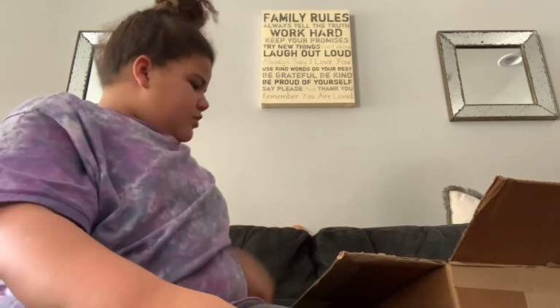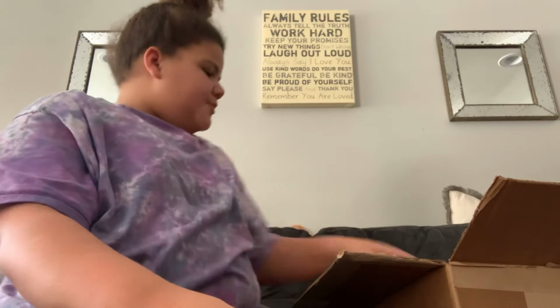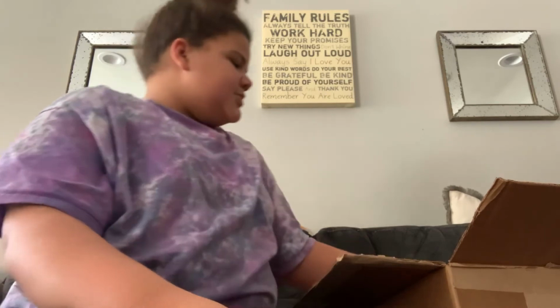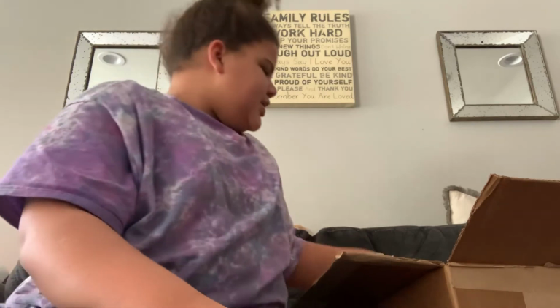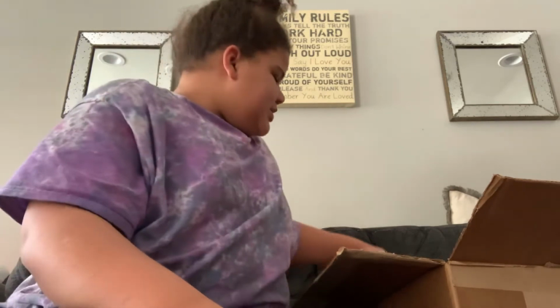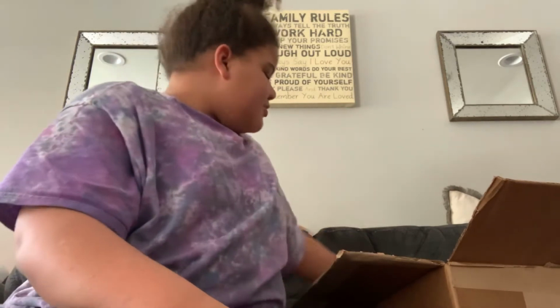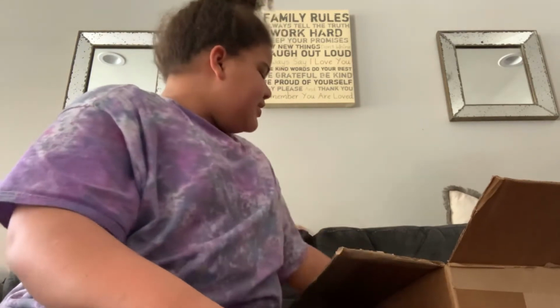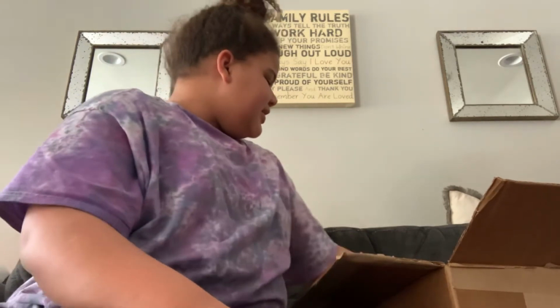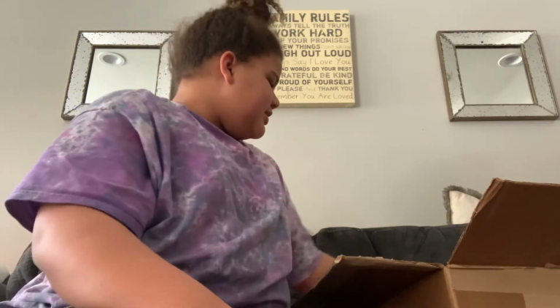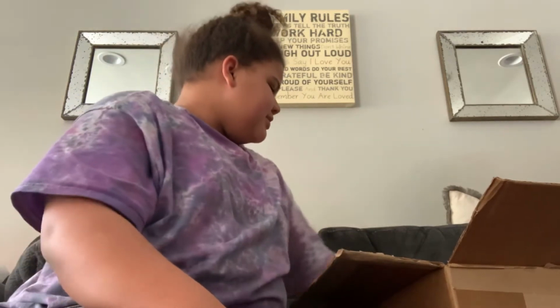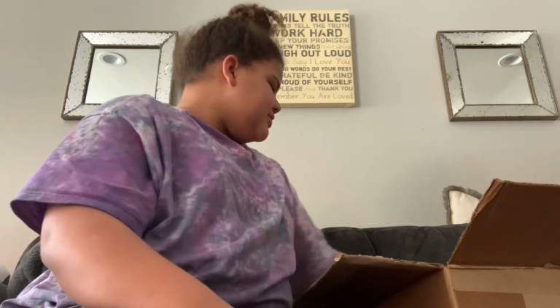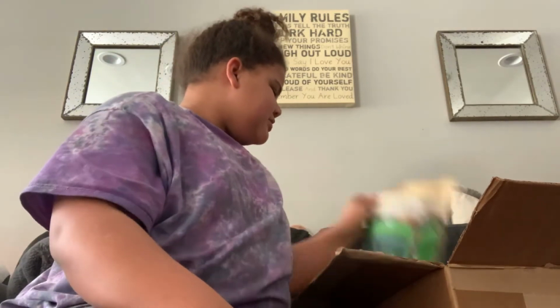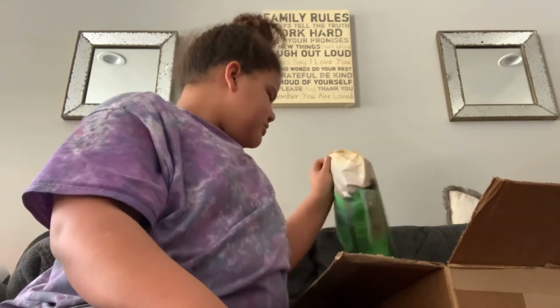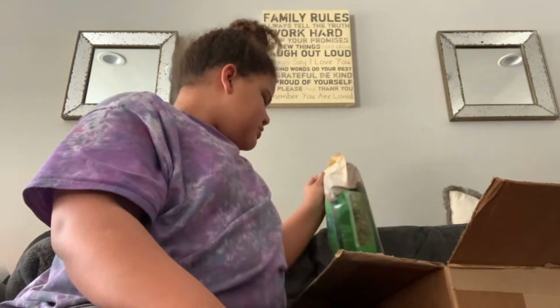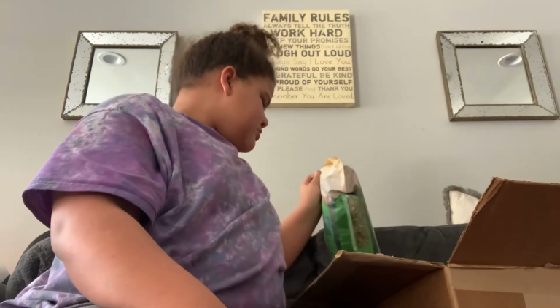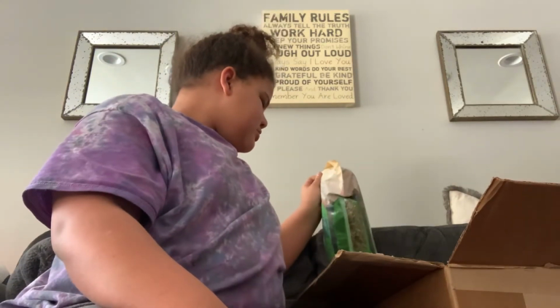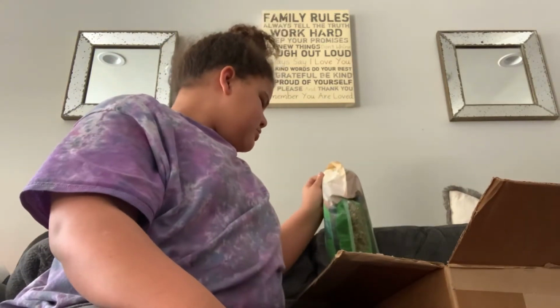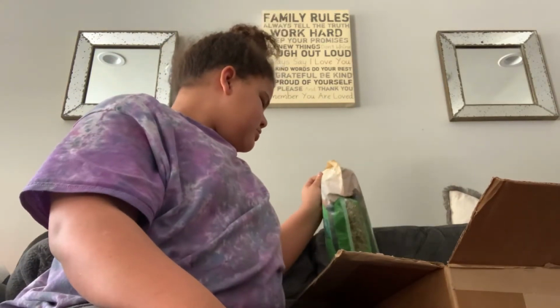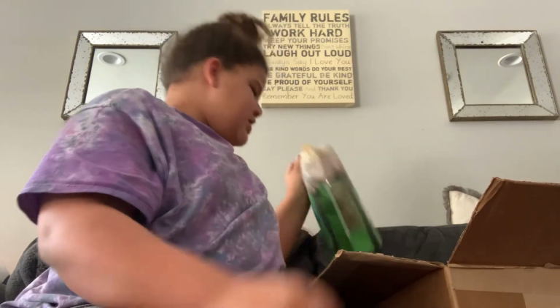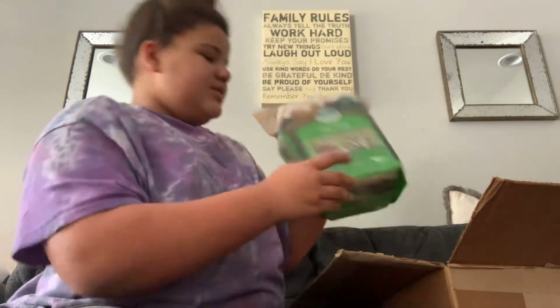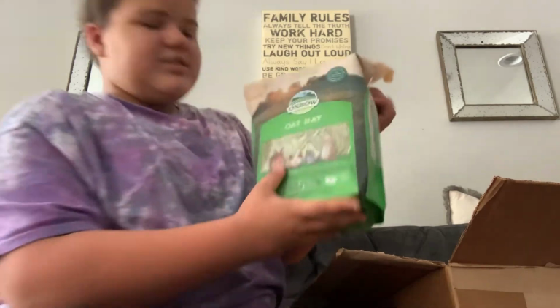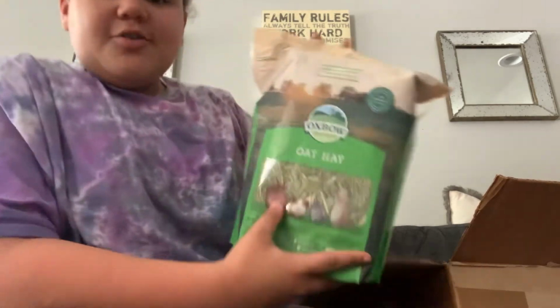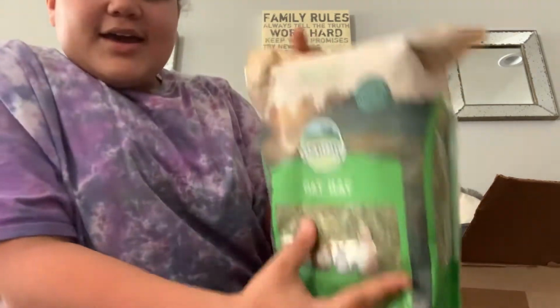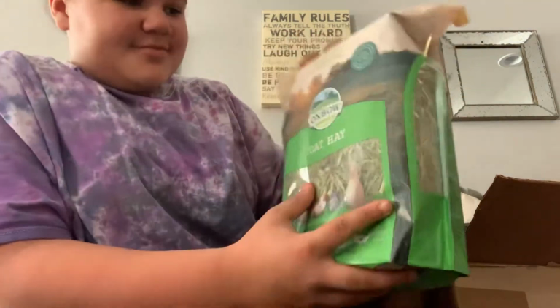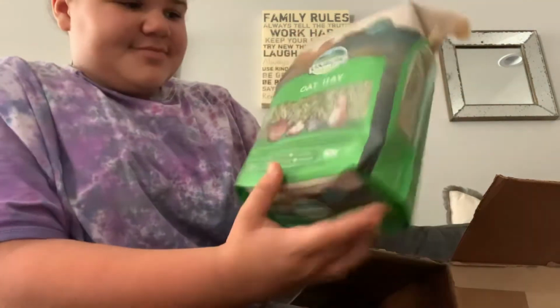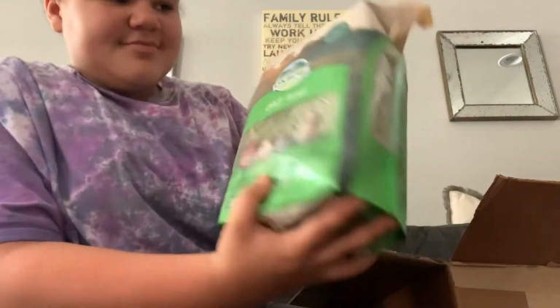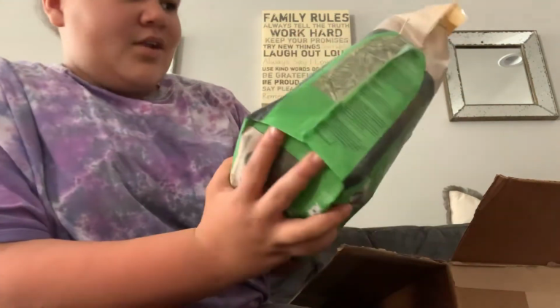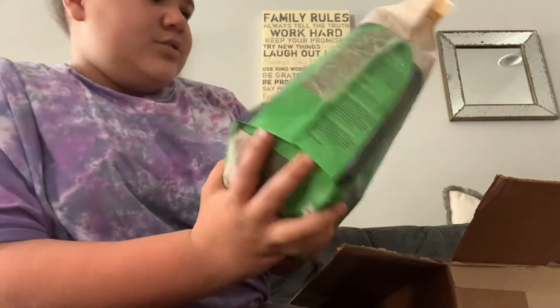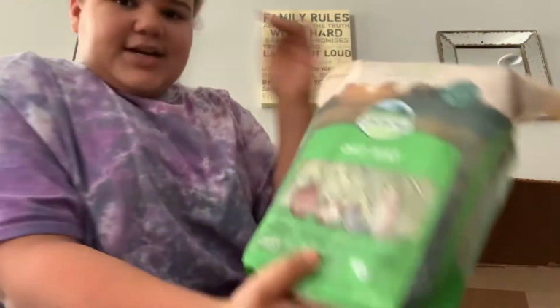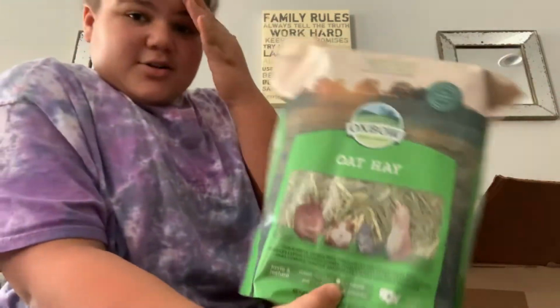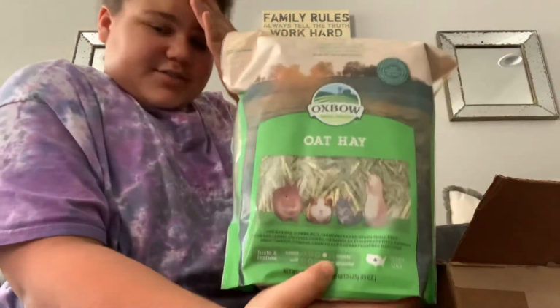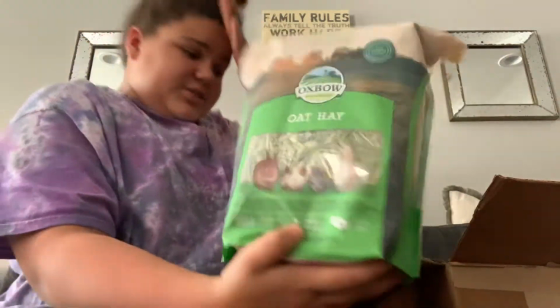I'll put some treat hay in there. Oh my God, yay! Then, this is an oat hay — I got oat hay for her.